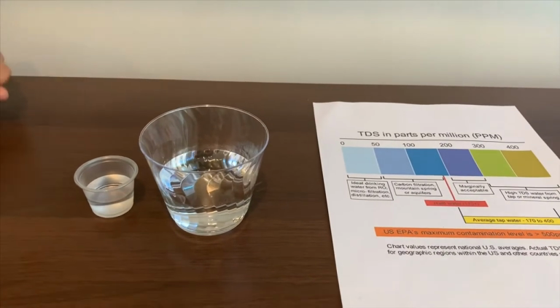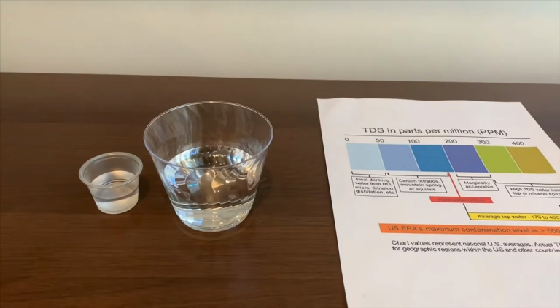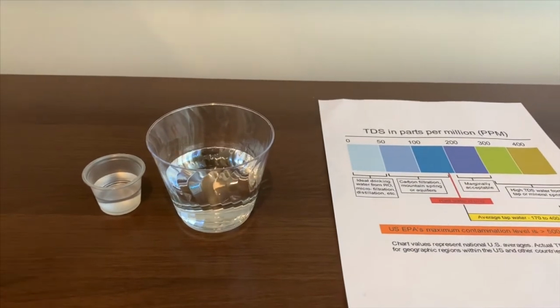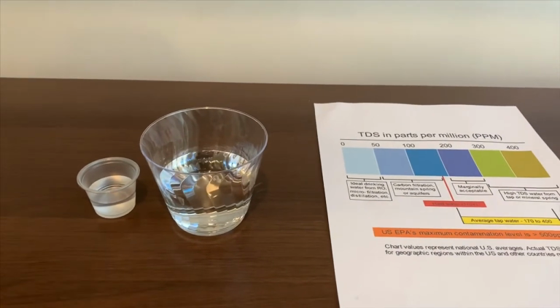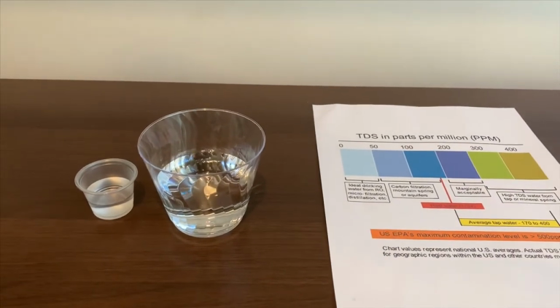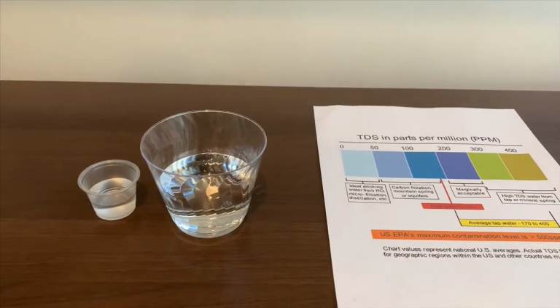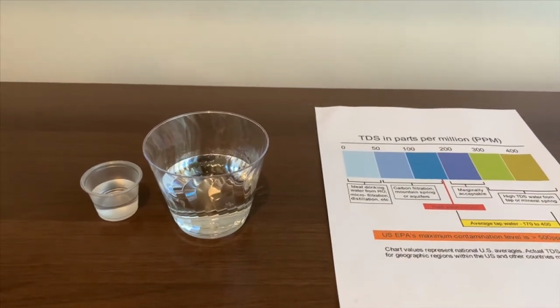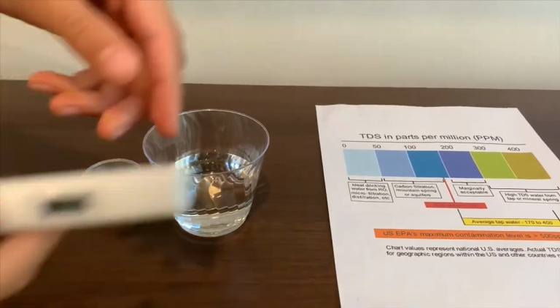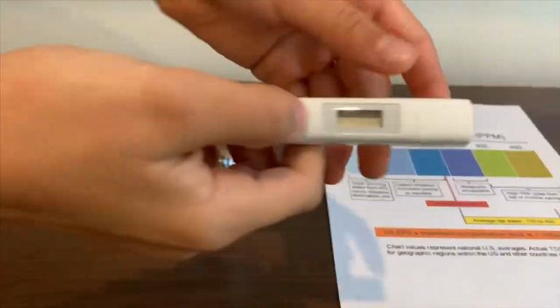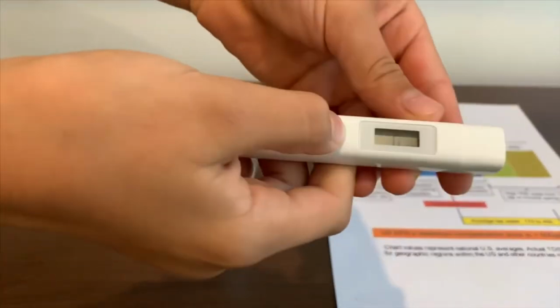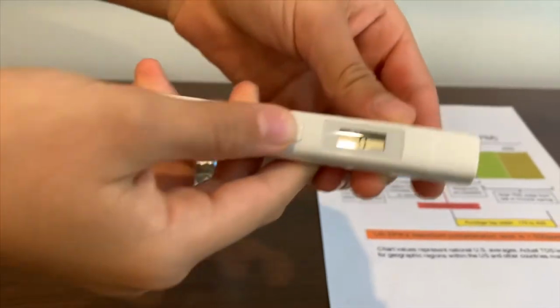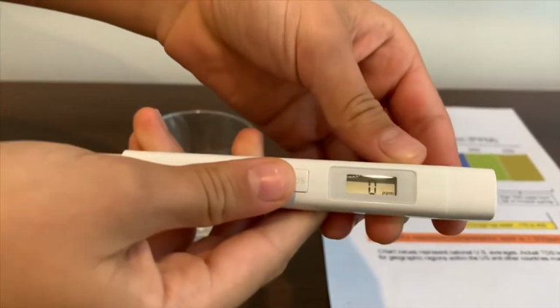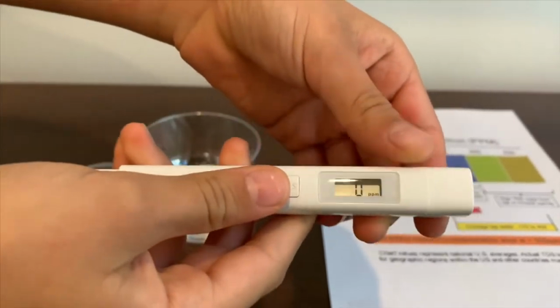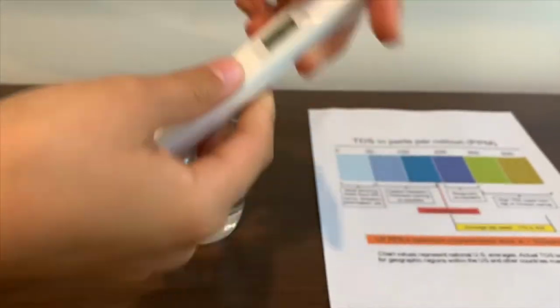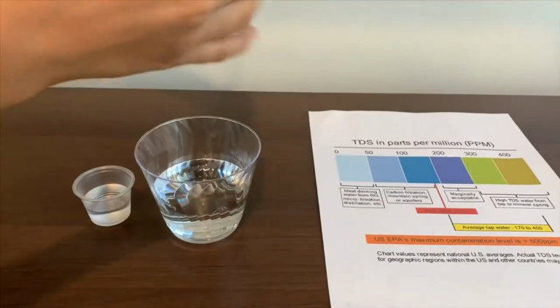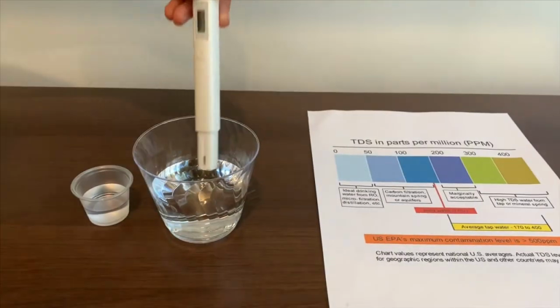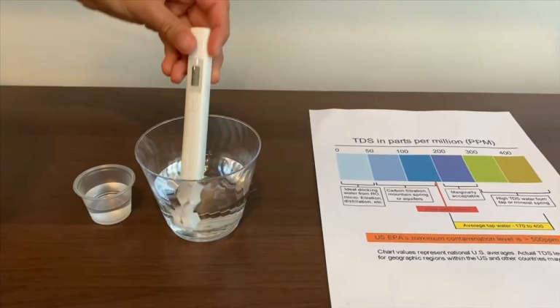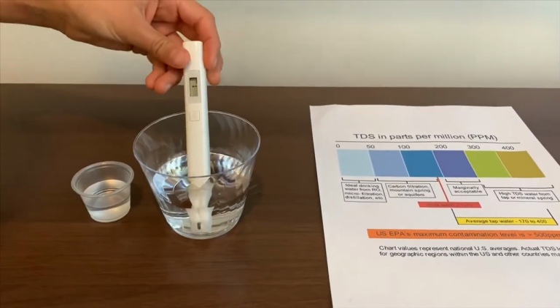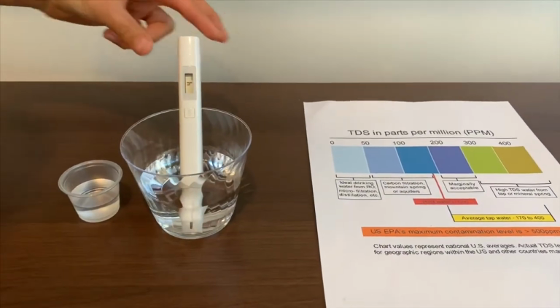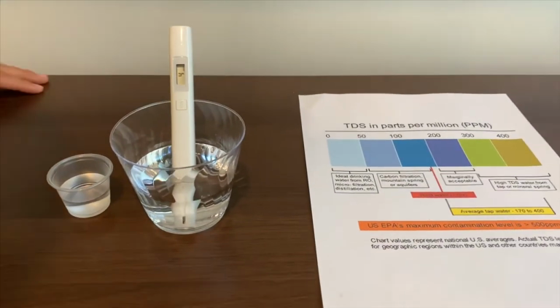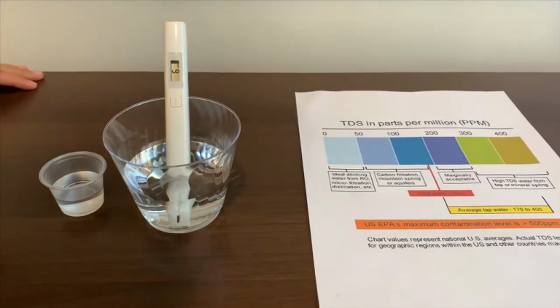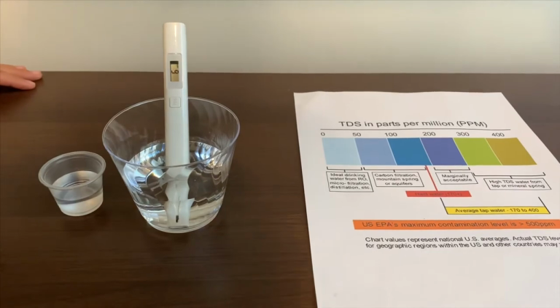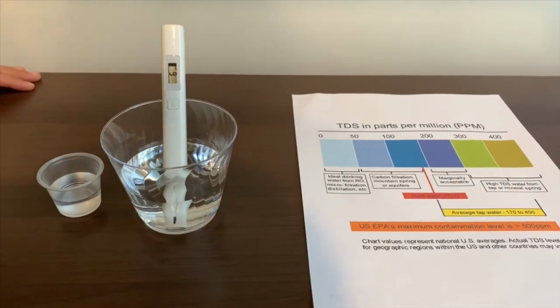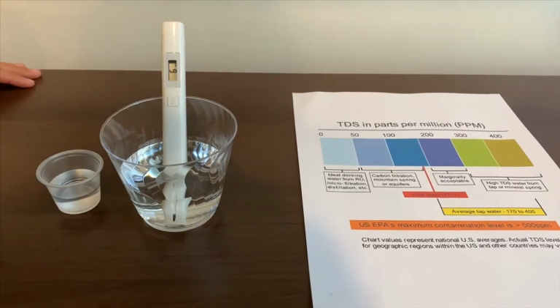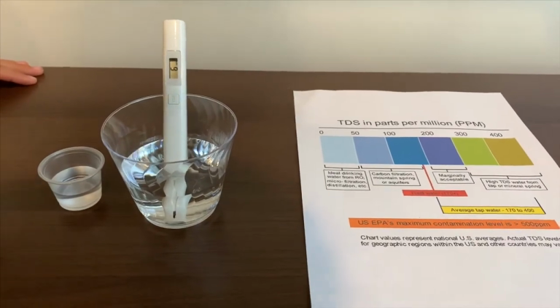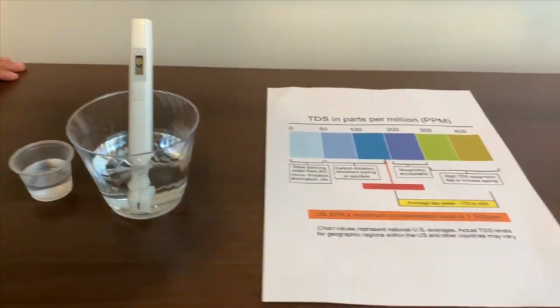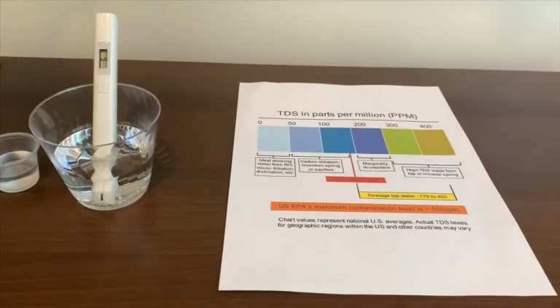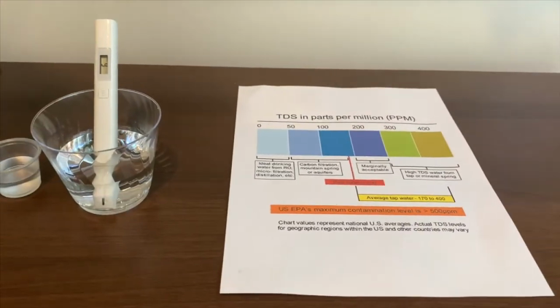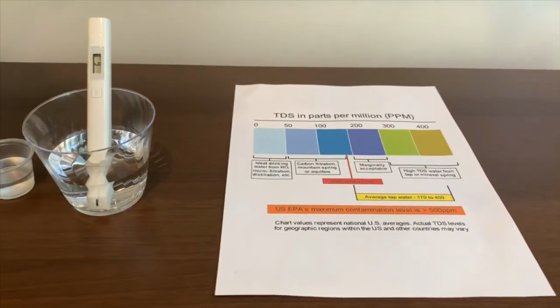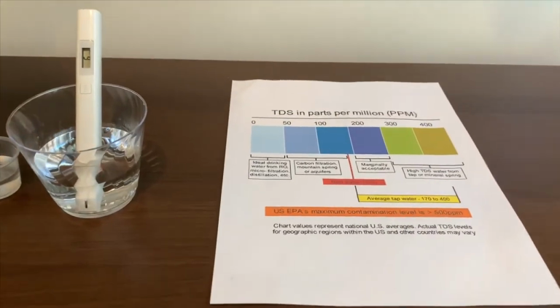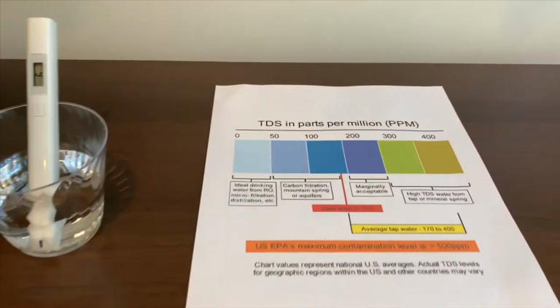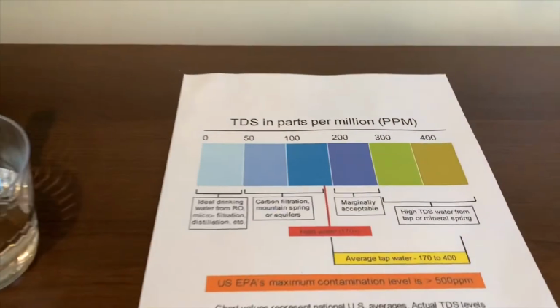Let's test the TDS level first. Turn on the TDS tester and make sure it says zero. Put it in — six. That is ideal drinking water.